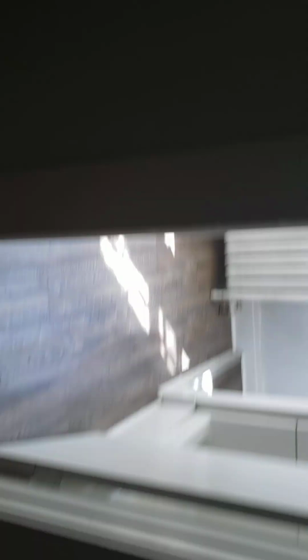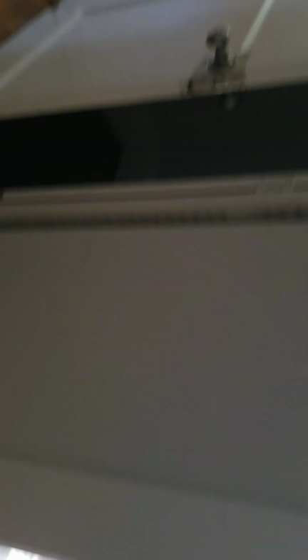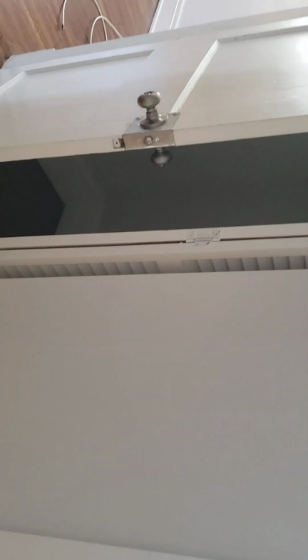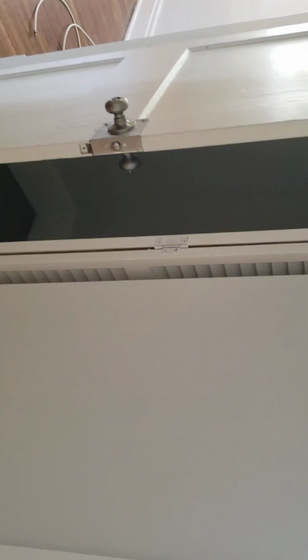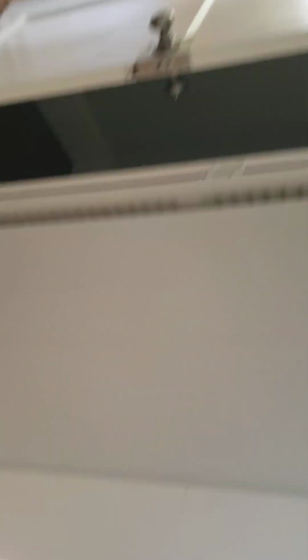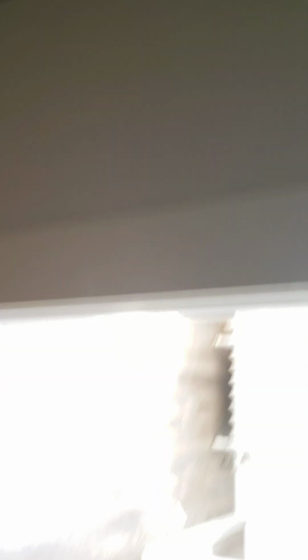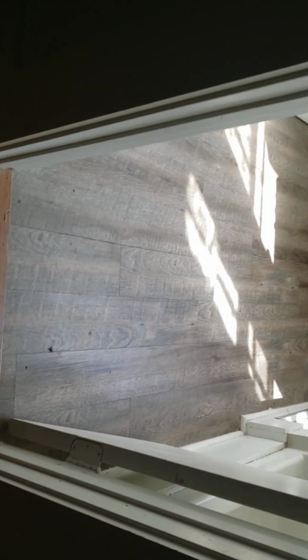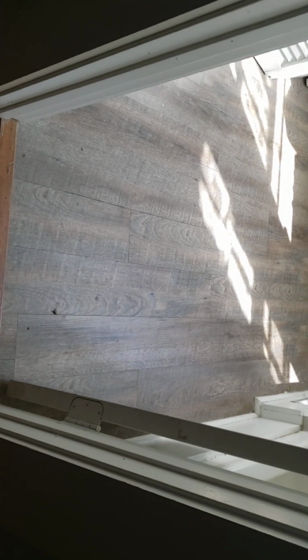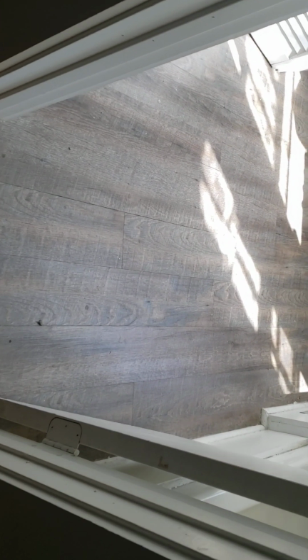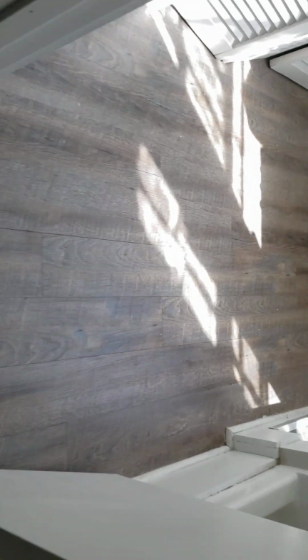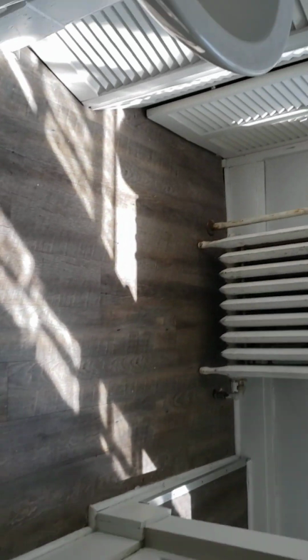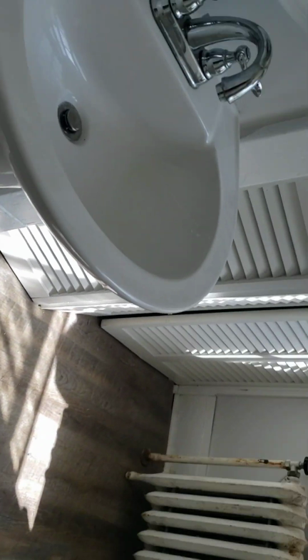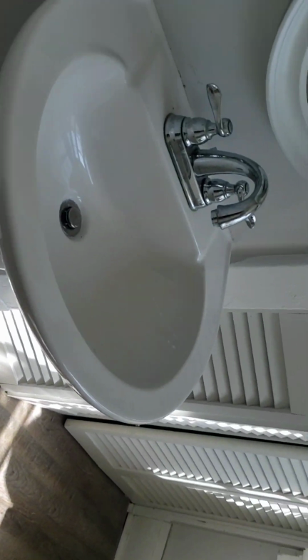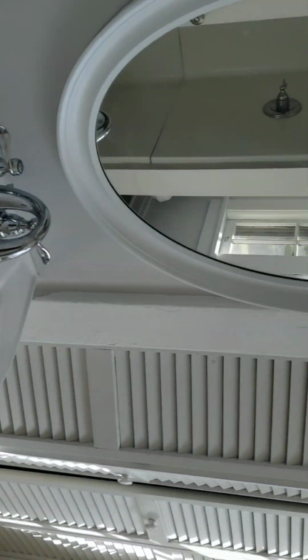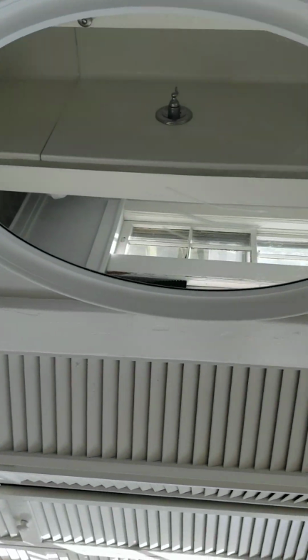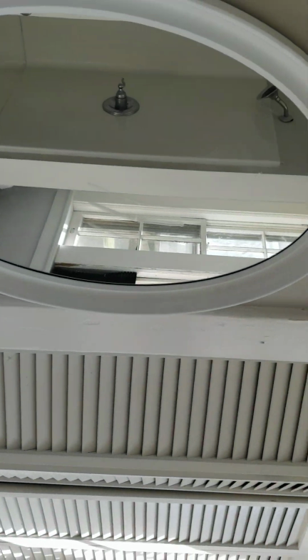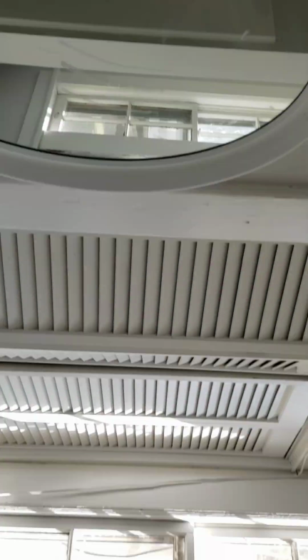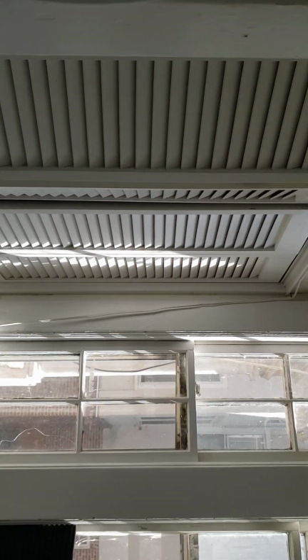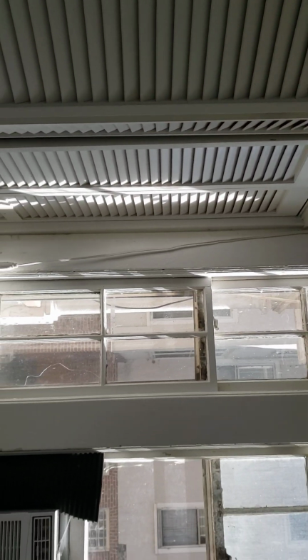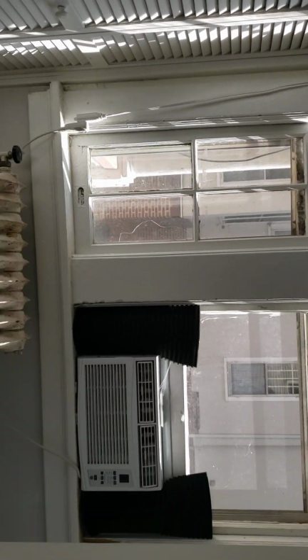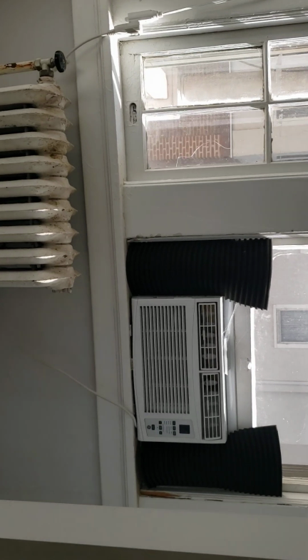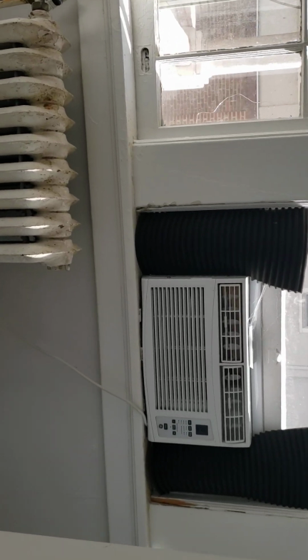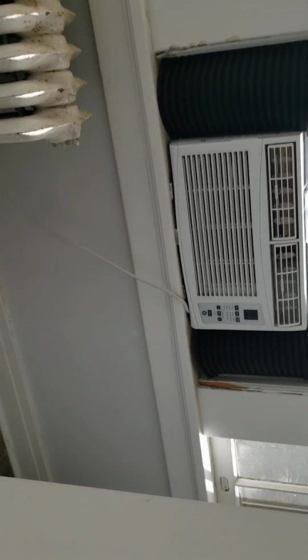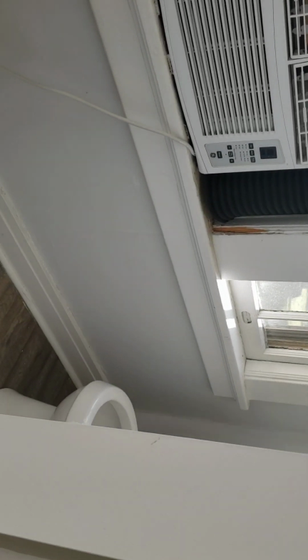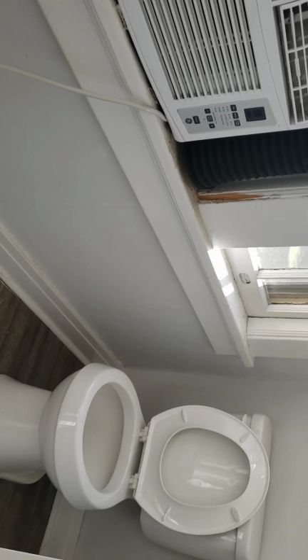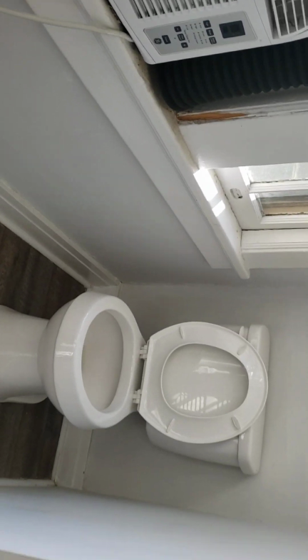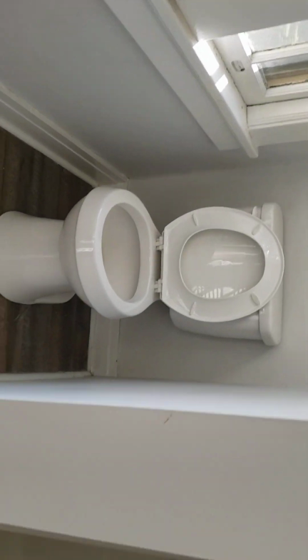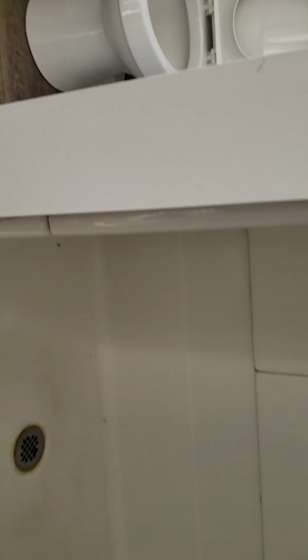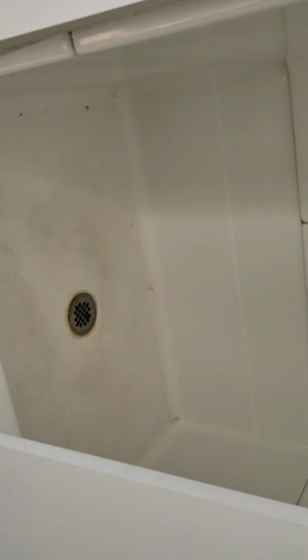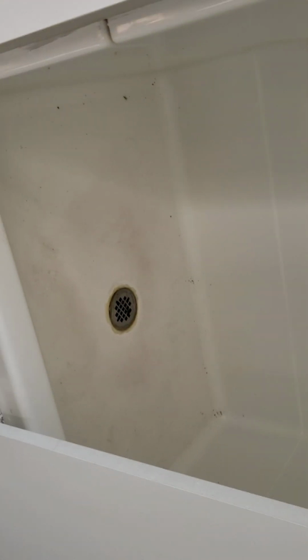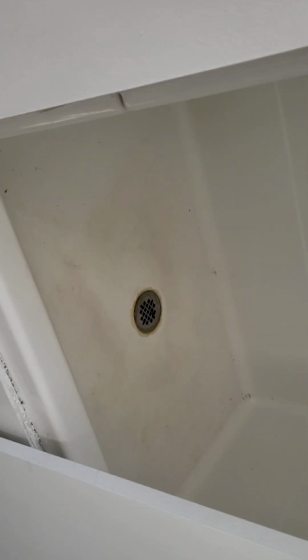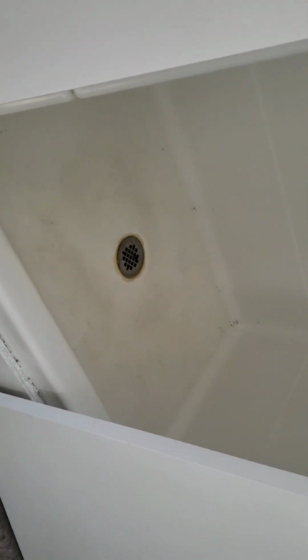There's a closet back there. The bedroom has a bathroom if you want to do it that way. The toilet is in an alcove with a shower.